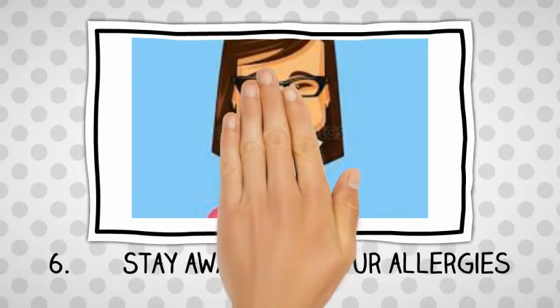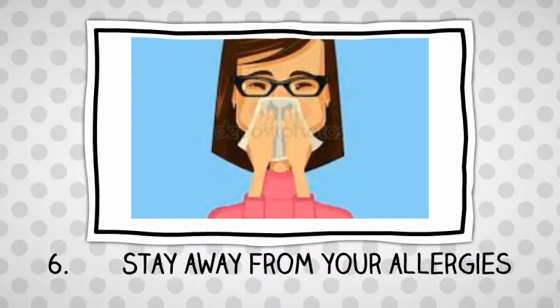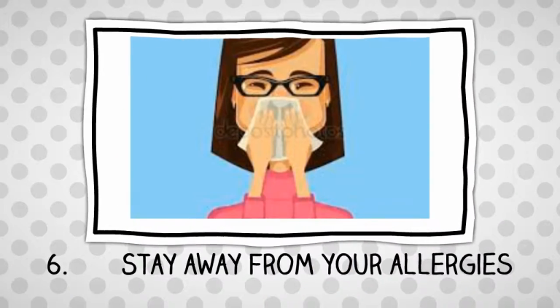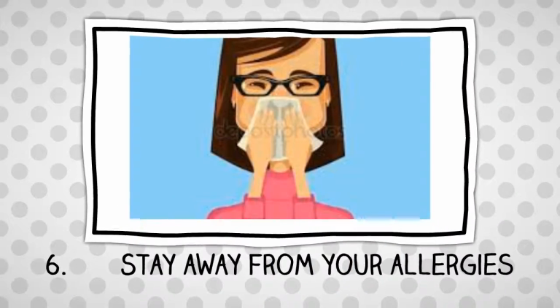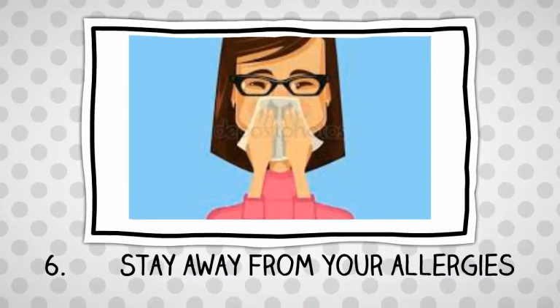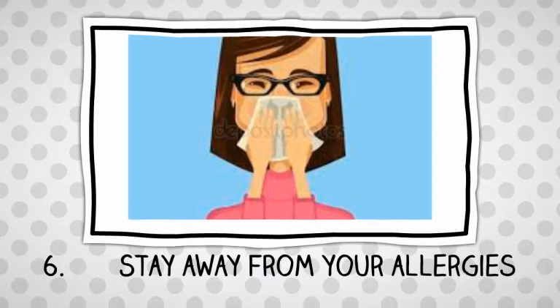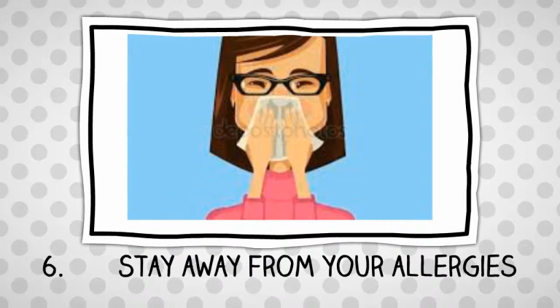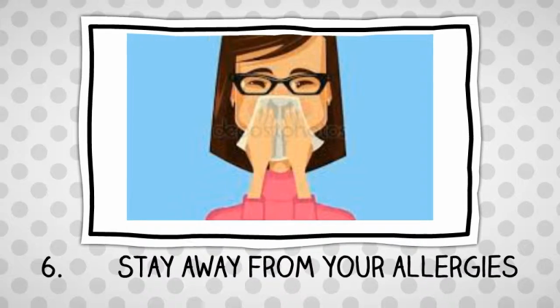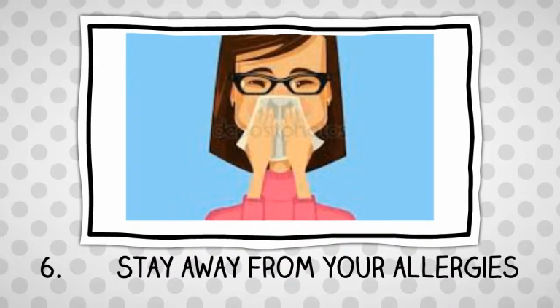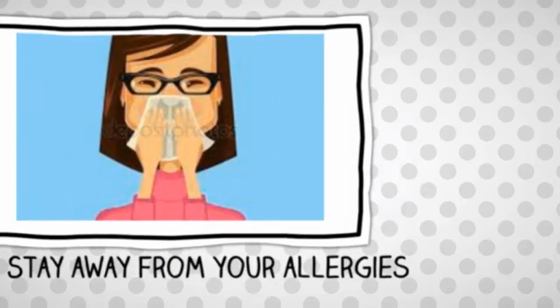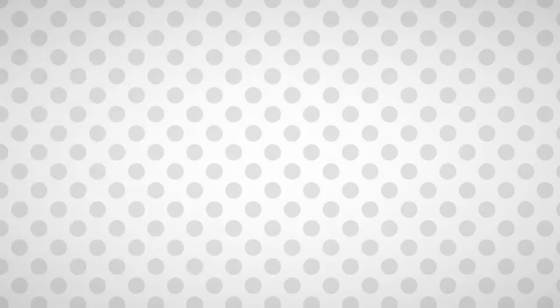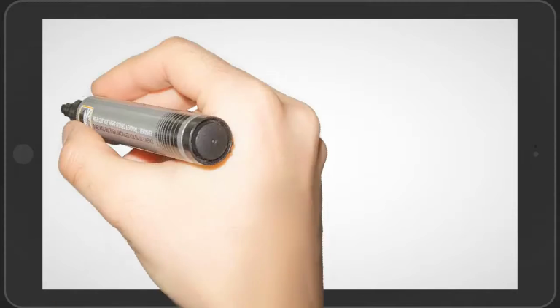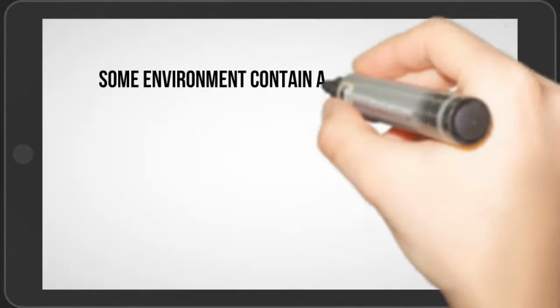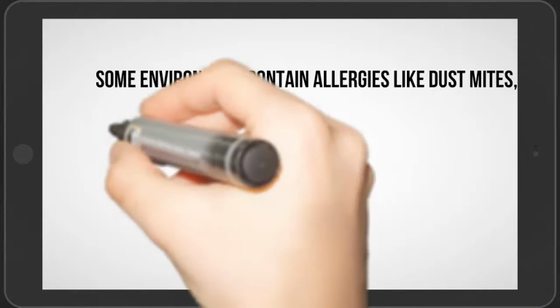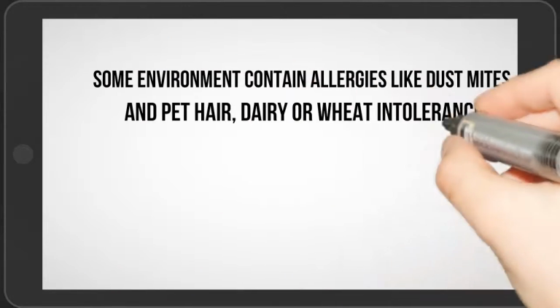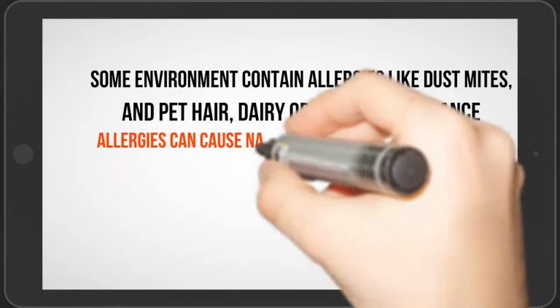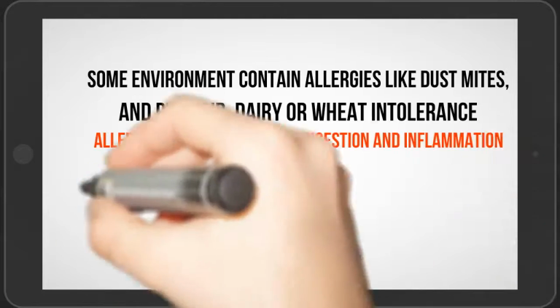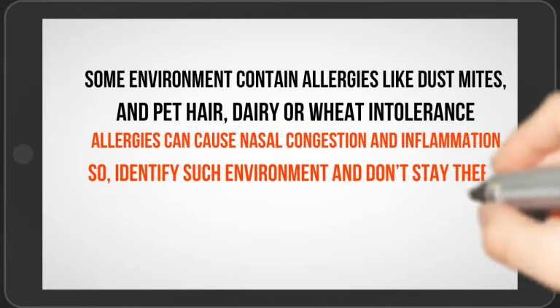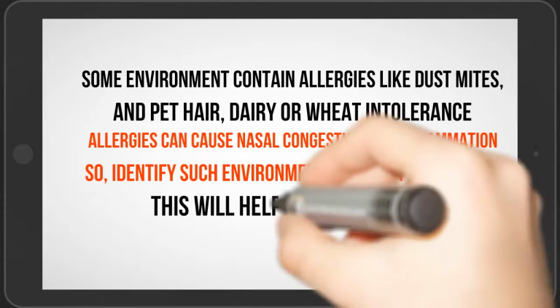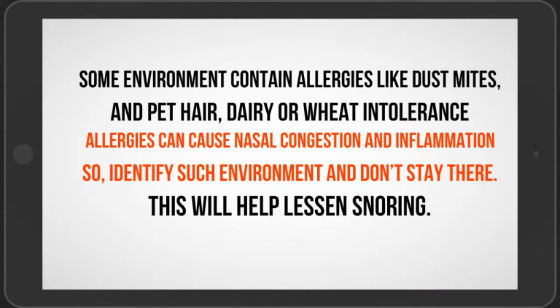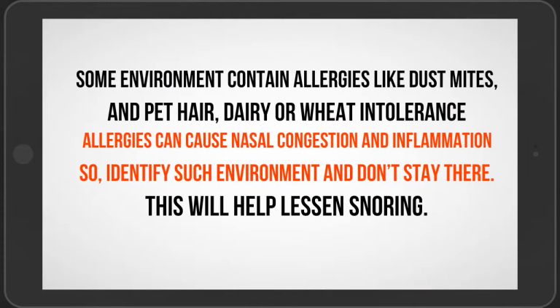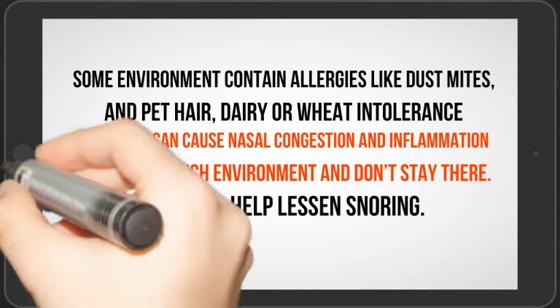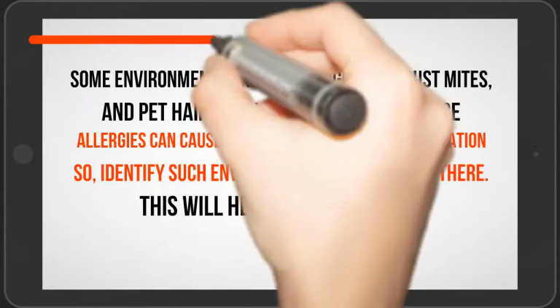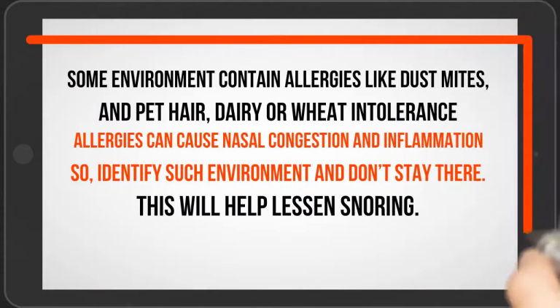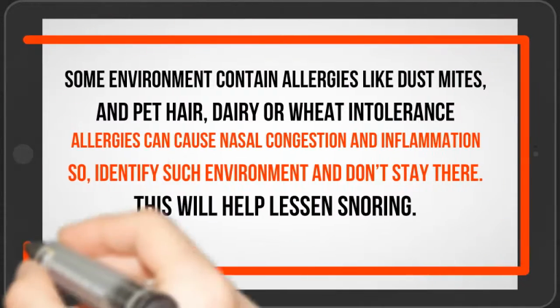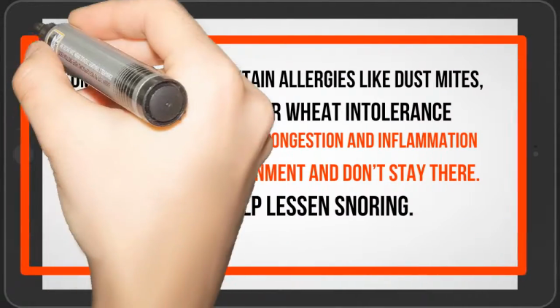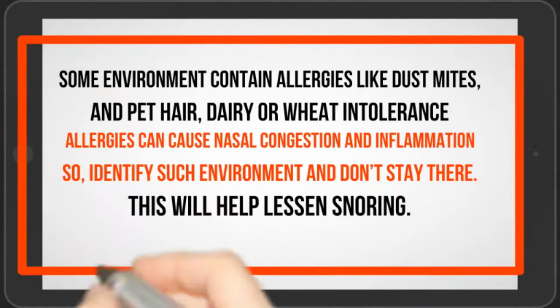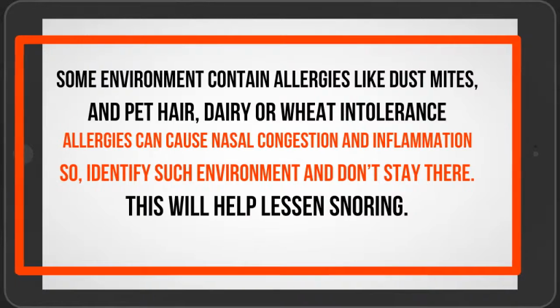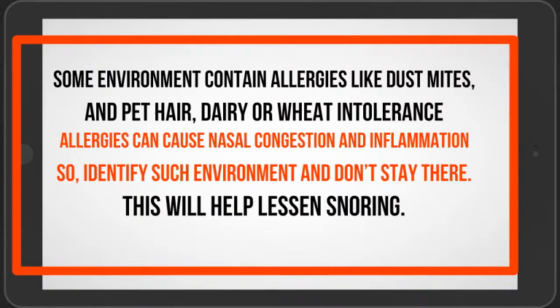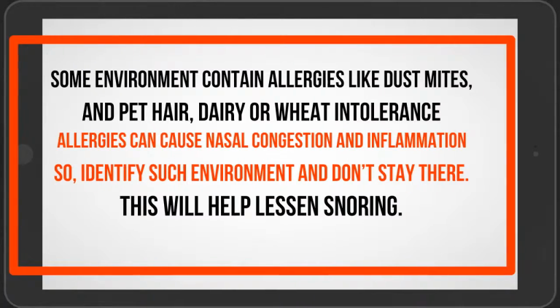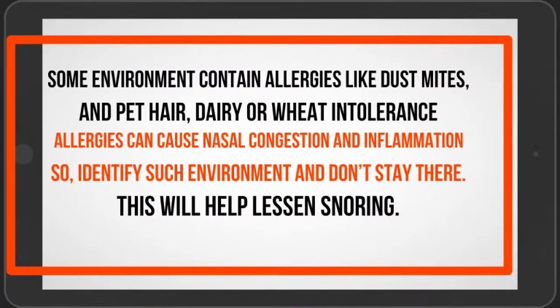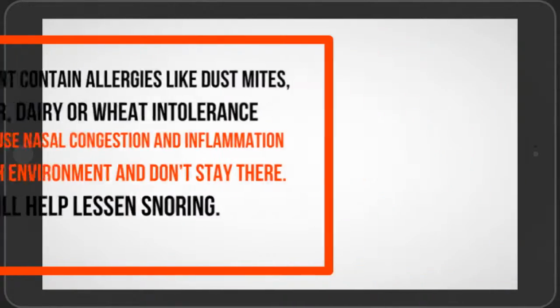Number 6: Stay away from your allergens. Sleeping in an environment with allergens like dust mites, pet hair, dairy or wheat intolerance can cause nasal congestion and inflammation that leads to snoring. Identify such environments and avoid them to help lessen snoring.